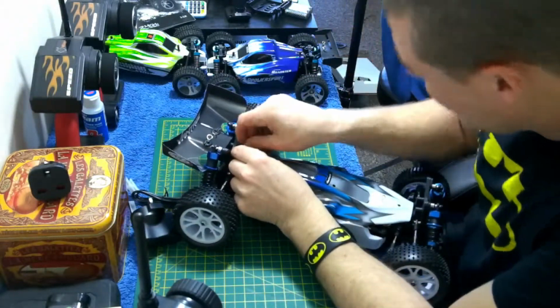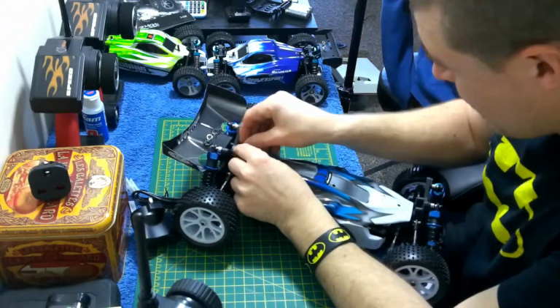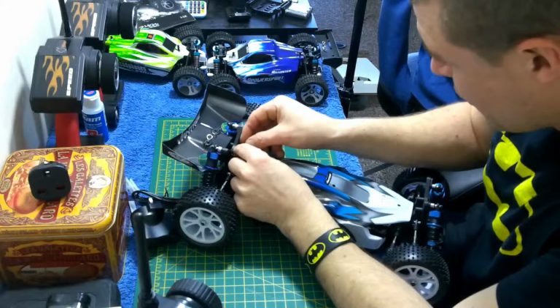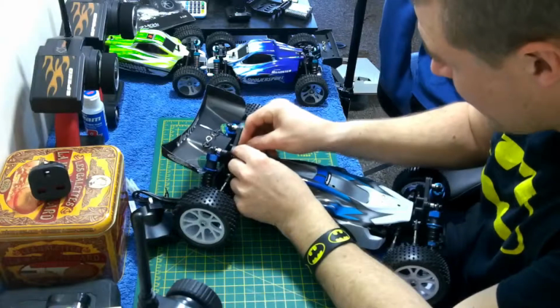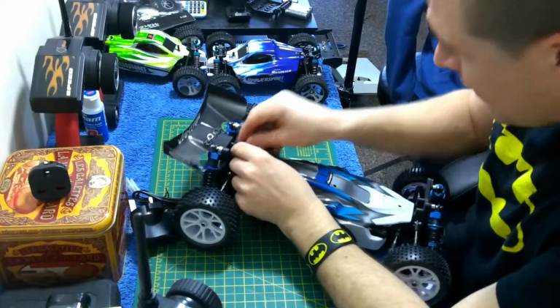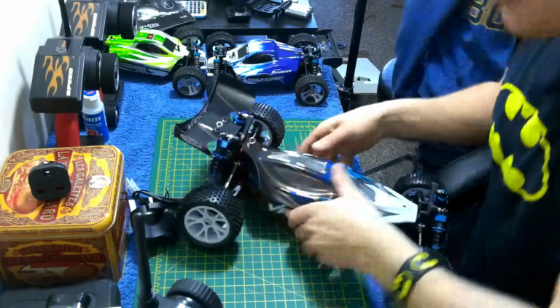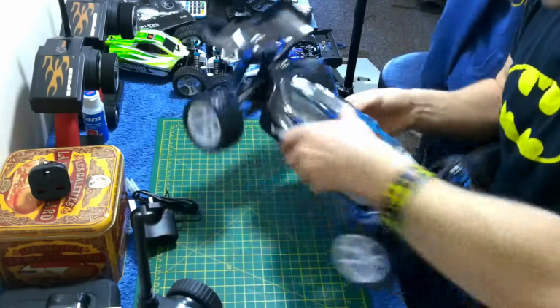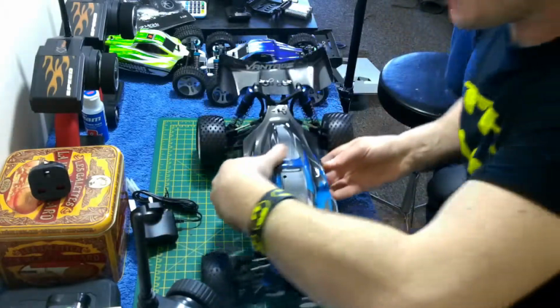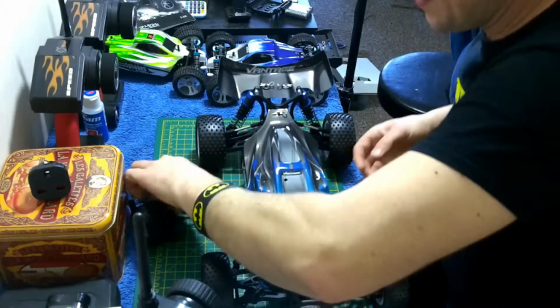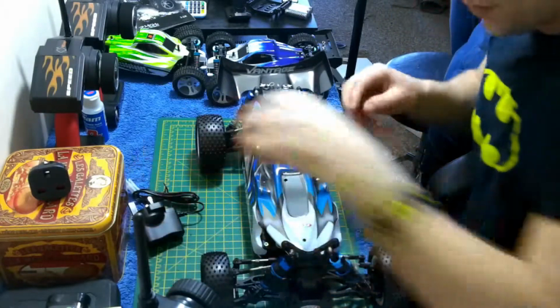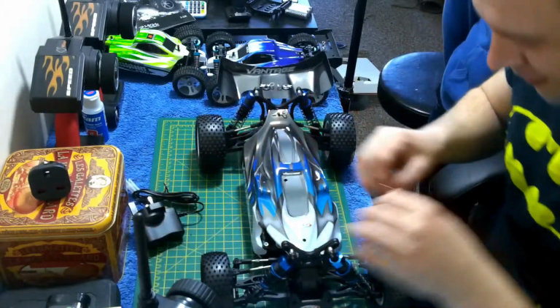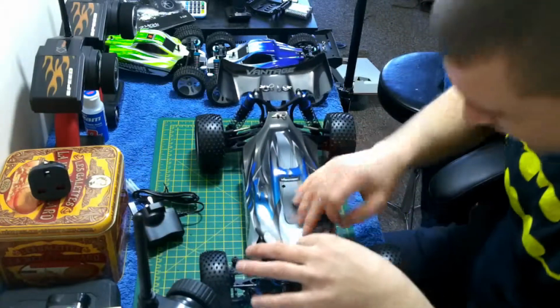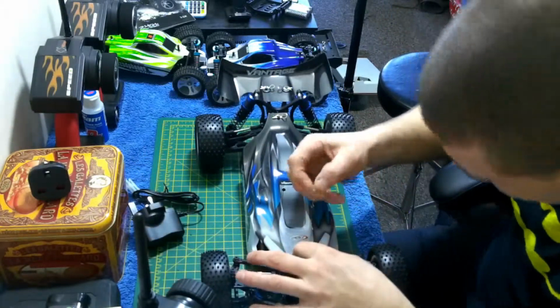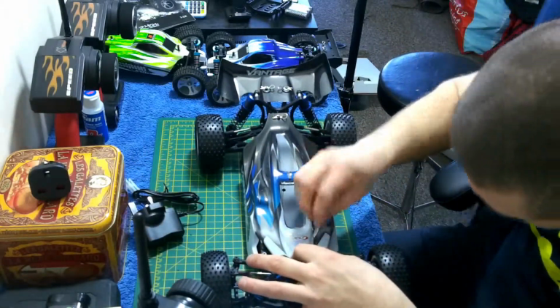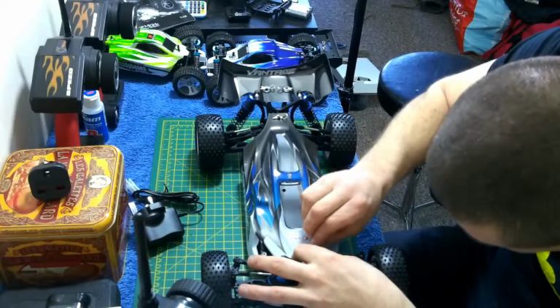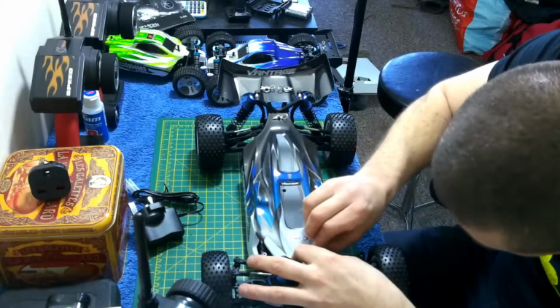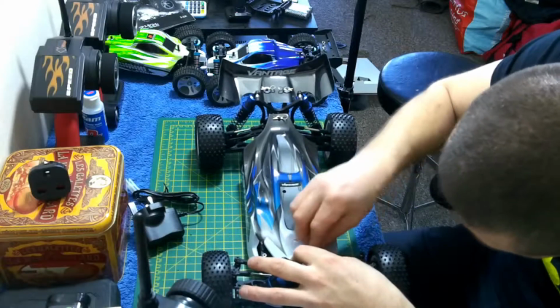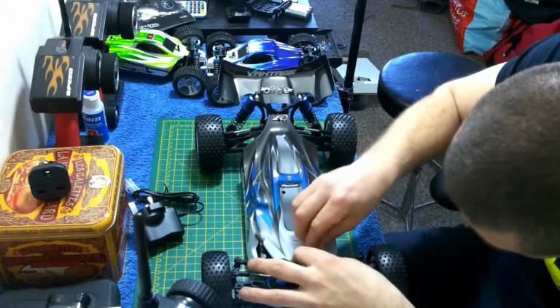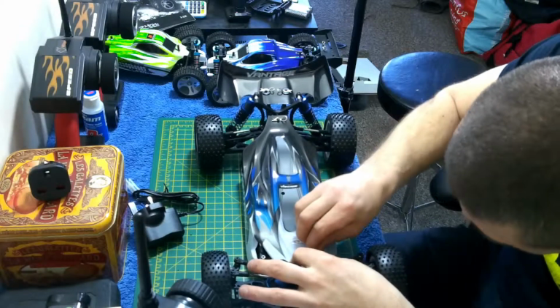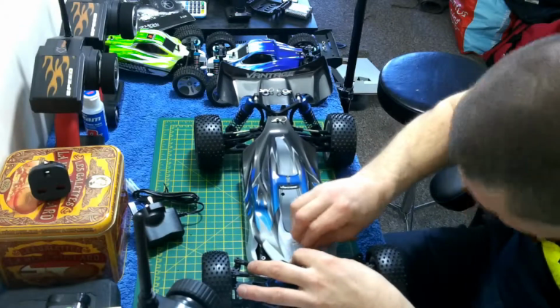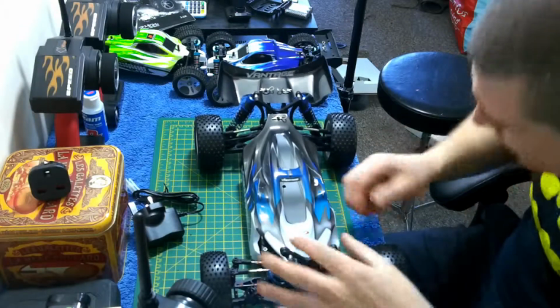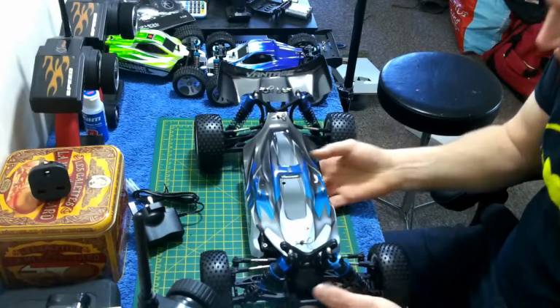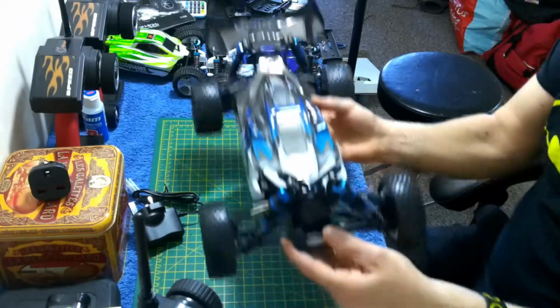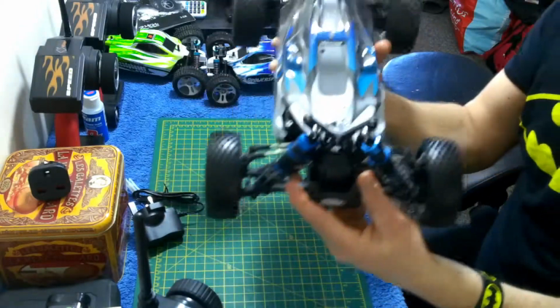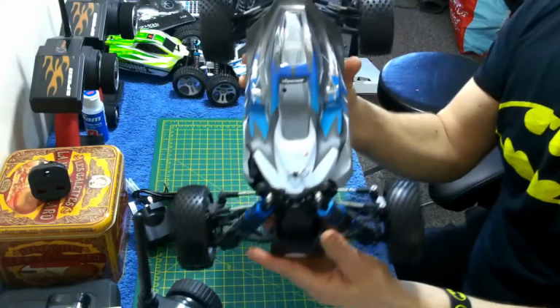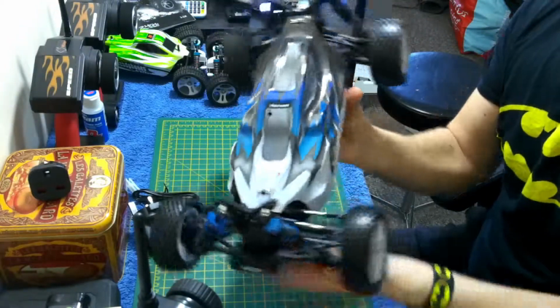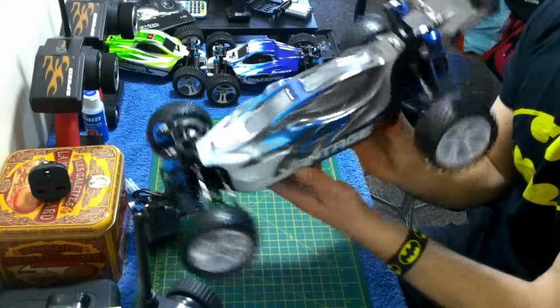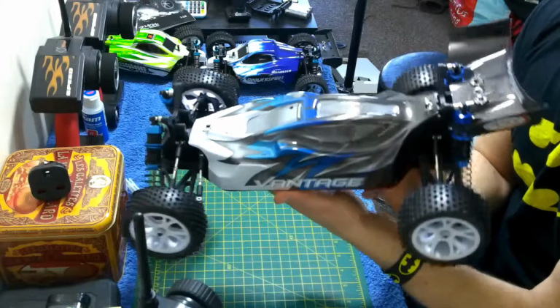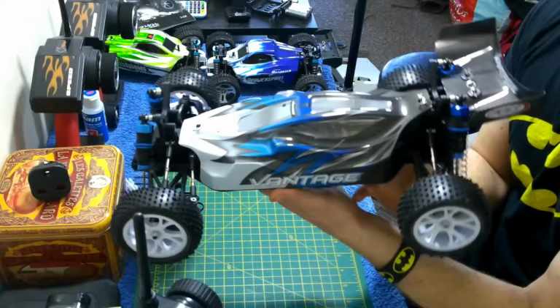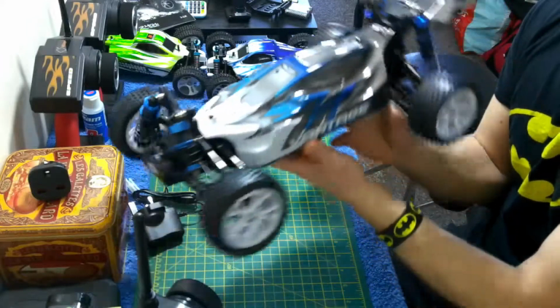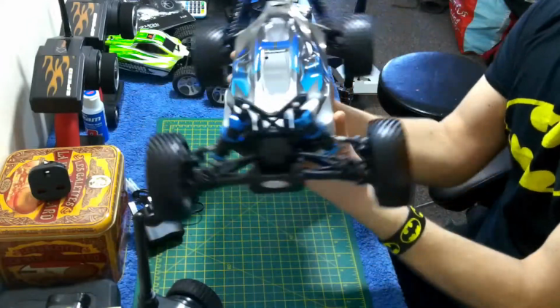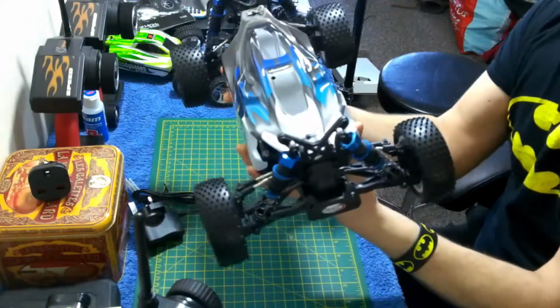All righty then — where's the body? Put the body on. This is just an unboxing of the FTX Vantage, and there it is. Oh, it truly is a beast!